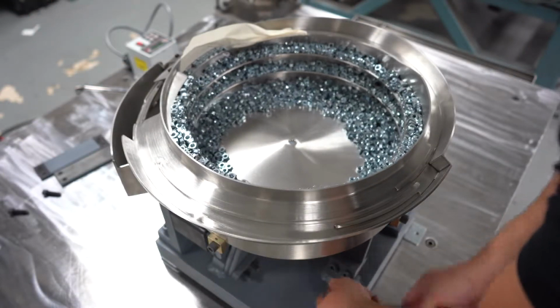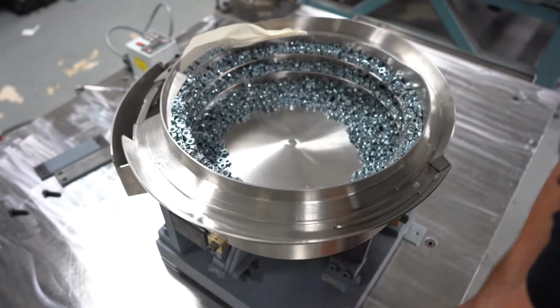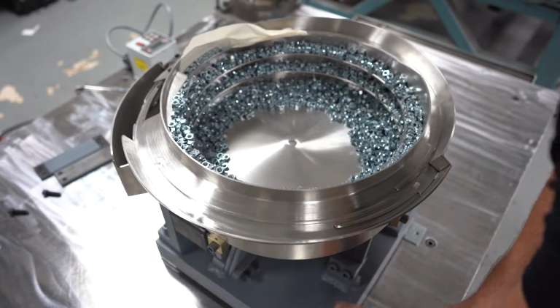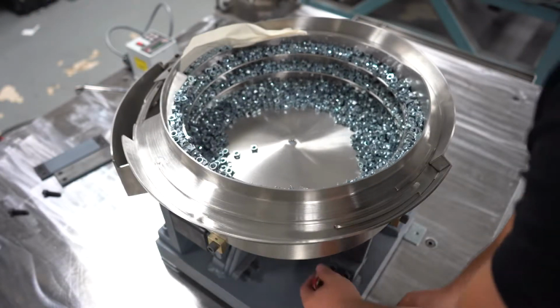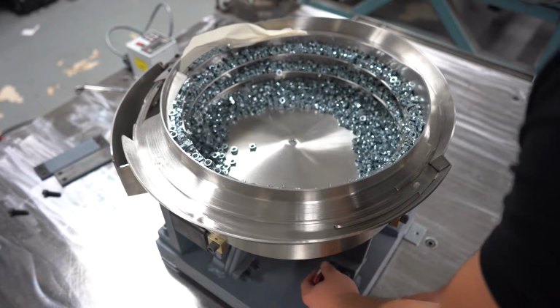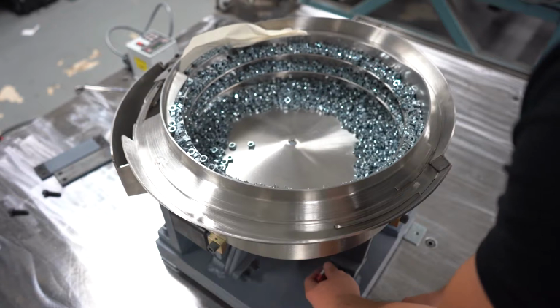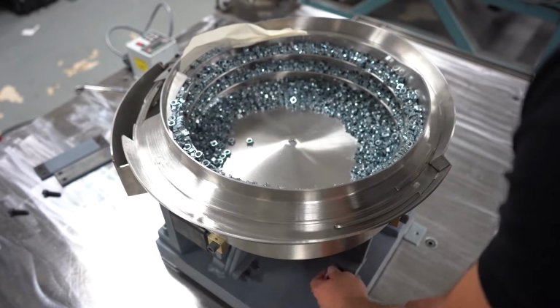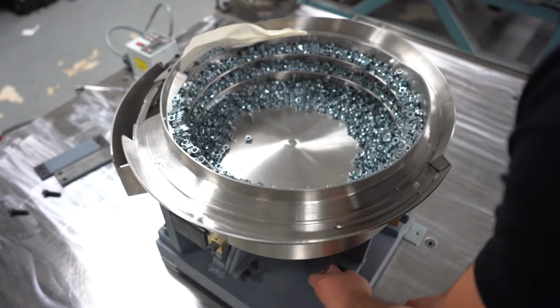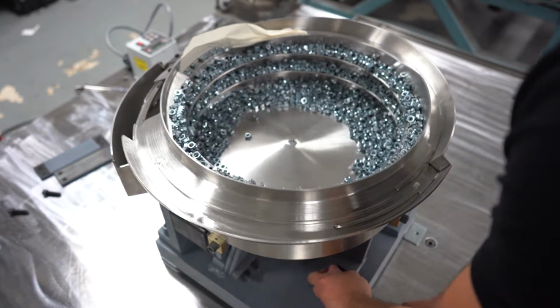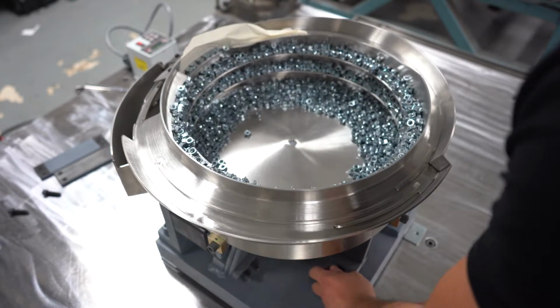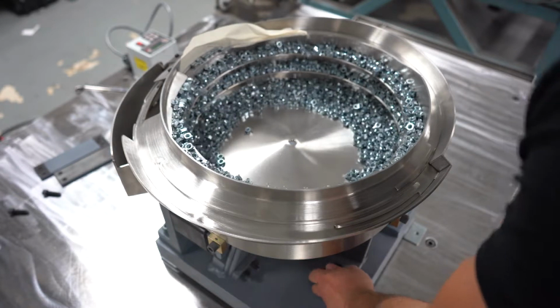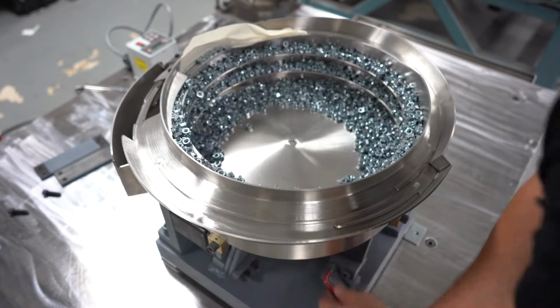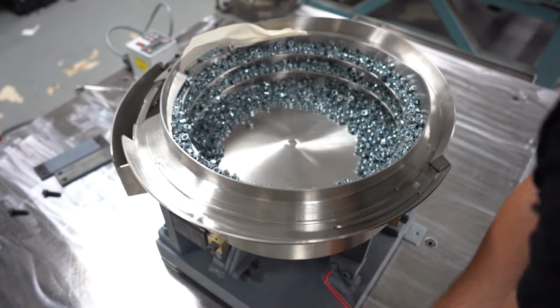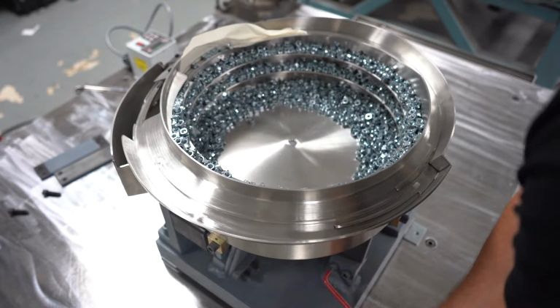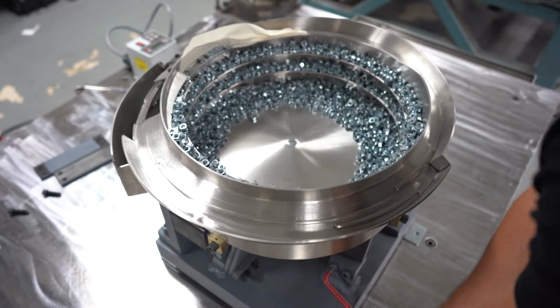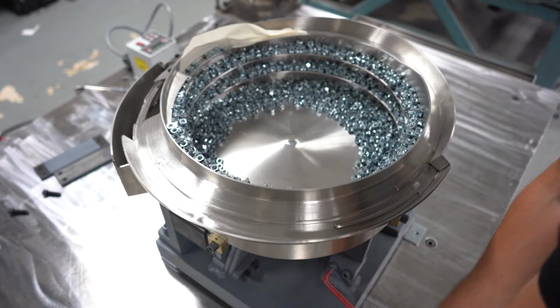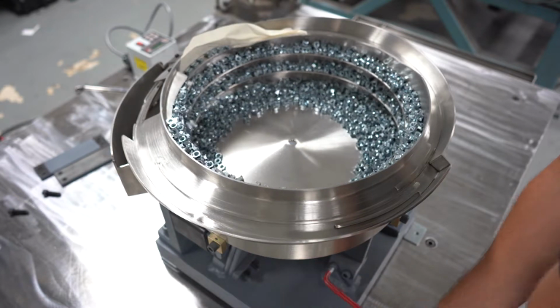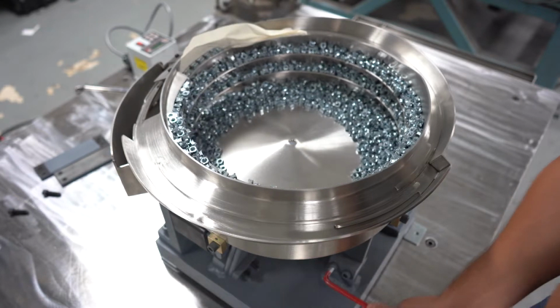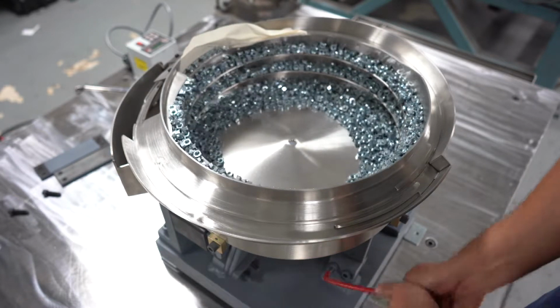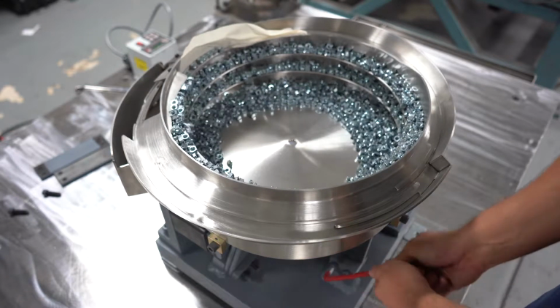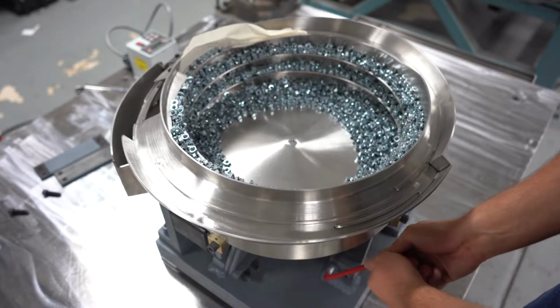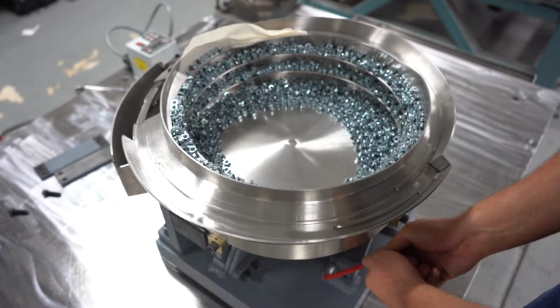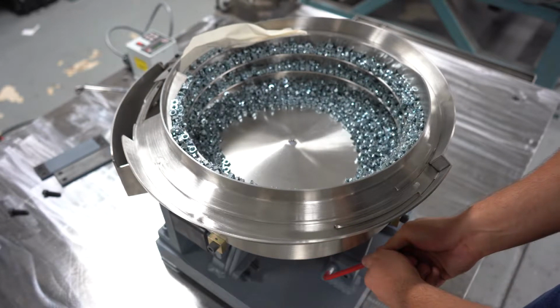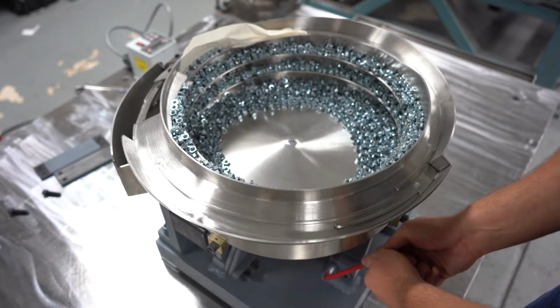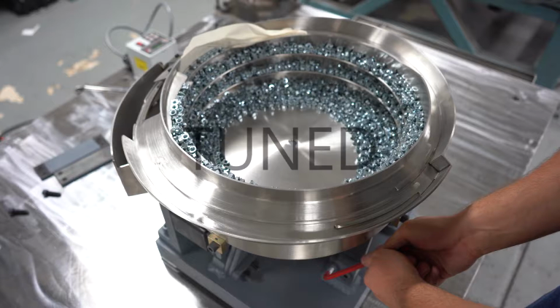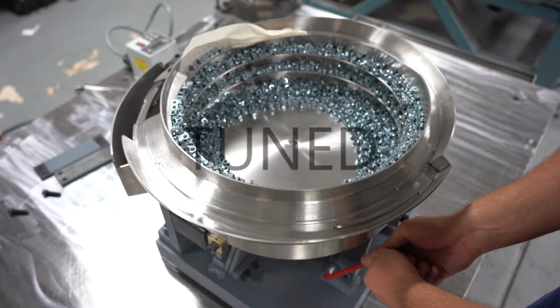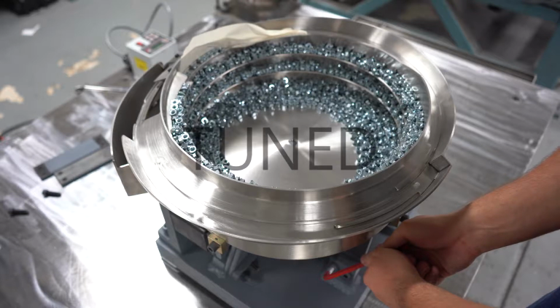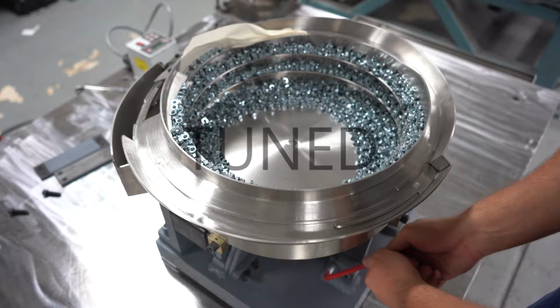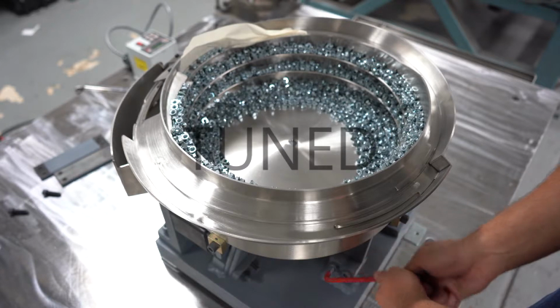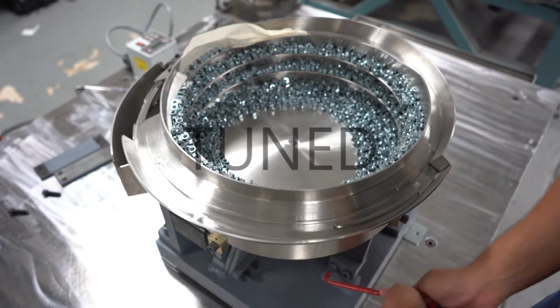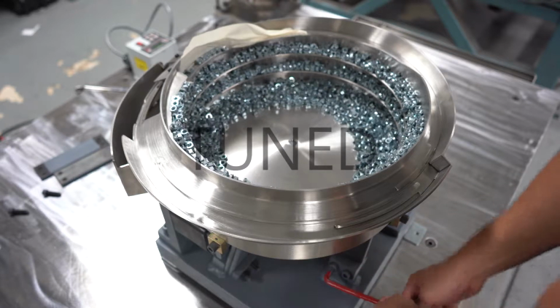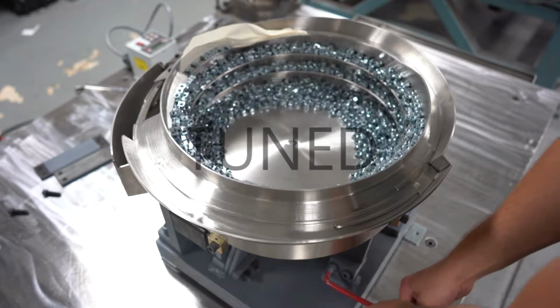Or three, if the bowl surges for a moment then slows down to run close to its original speed, the bowl is tuned correctly and no changes are necessary.